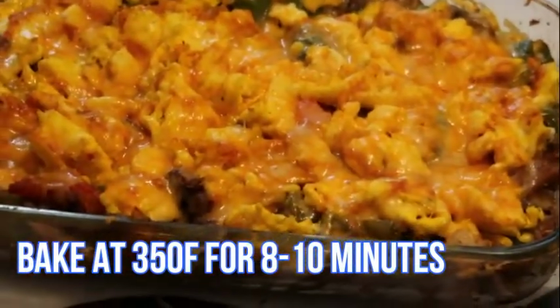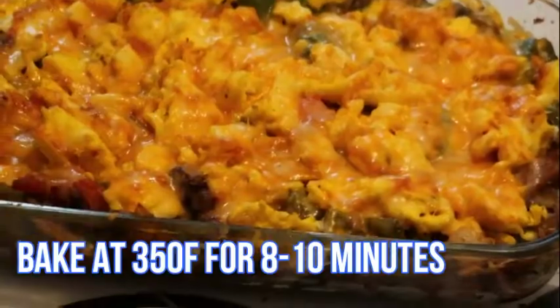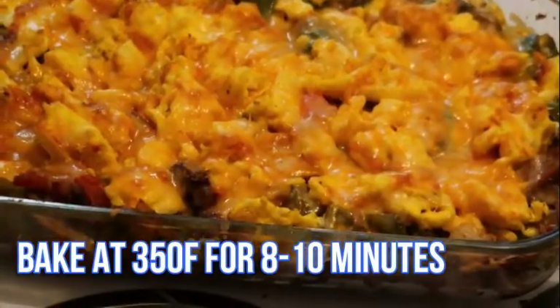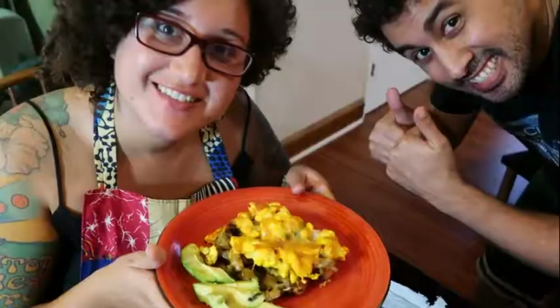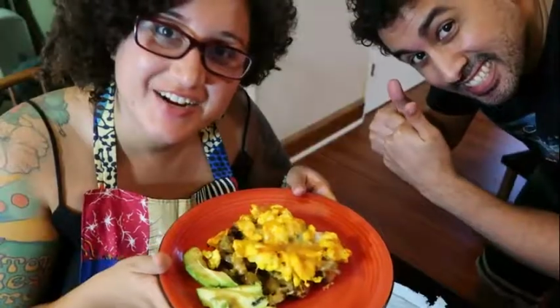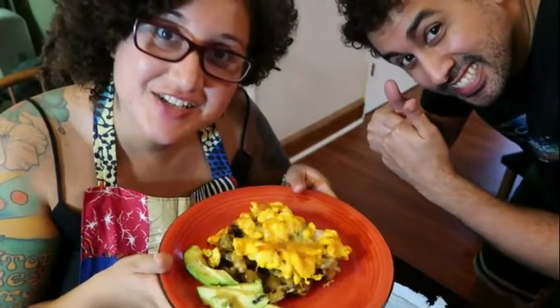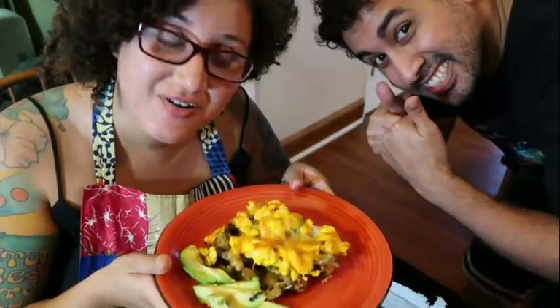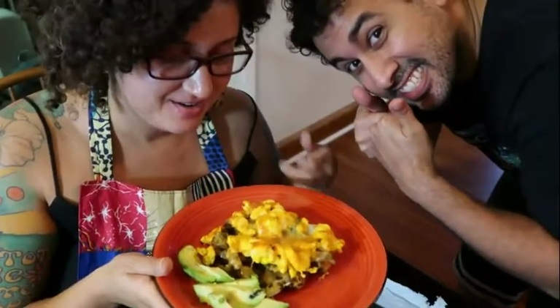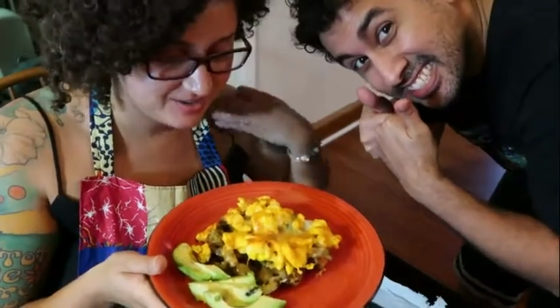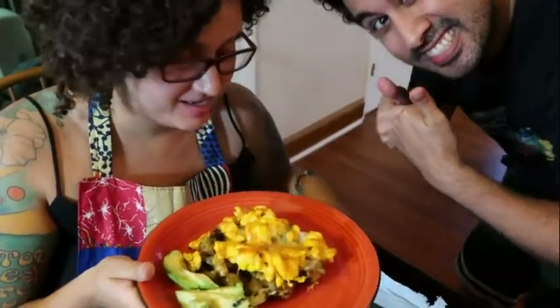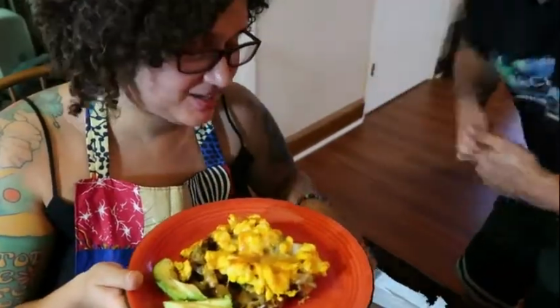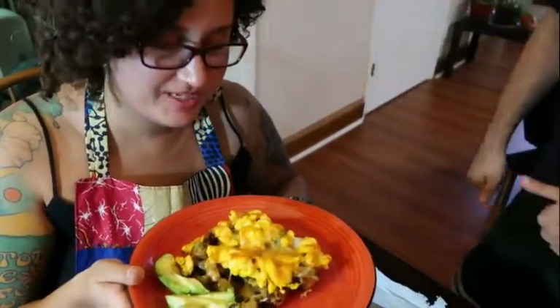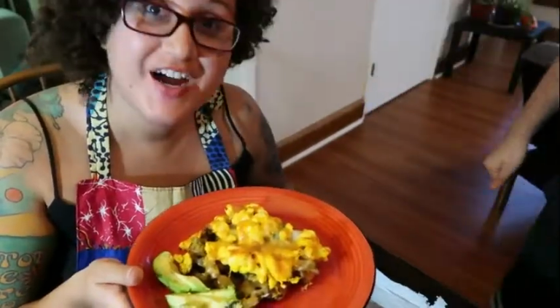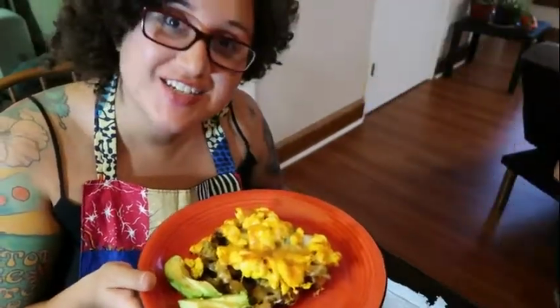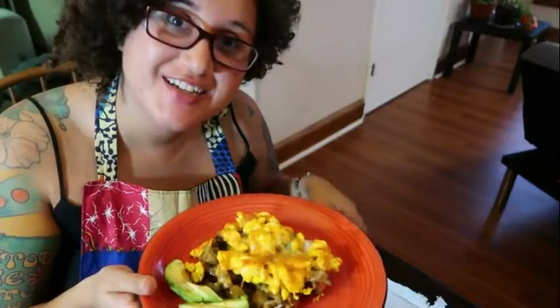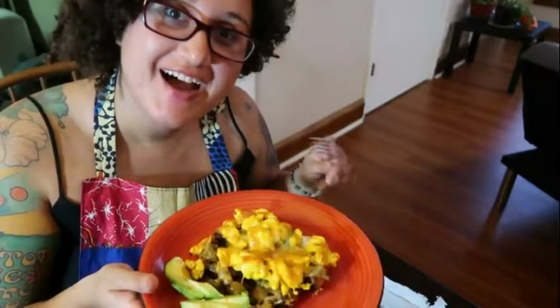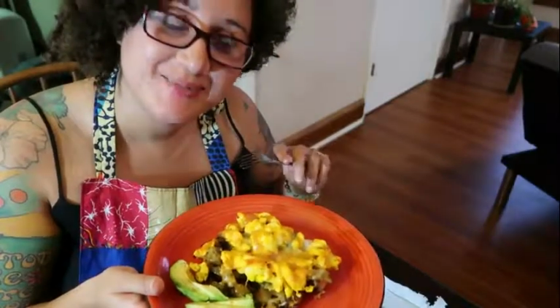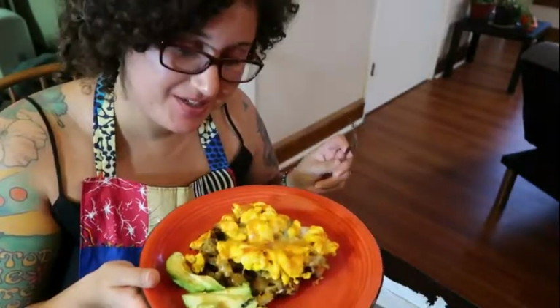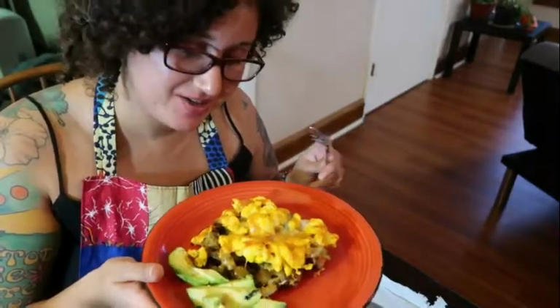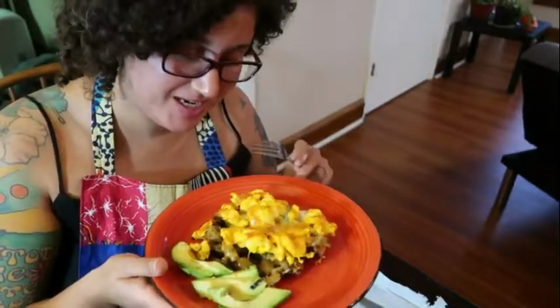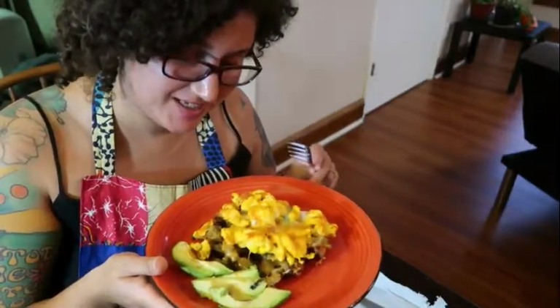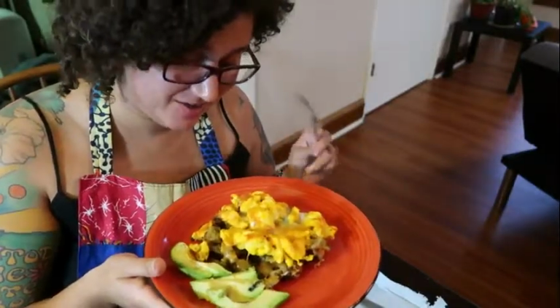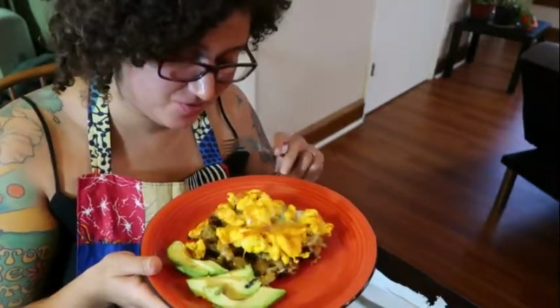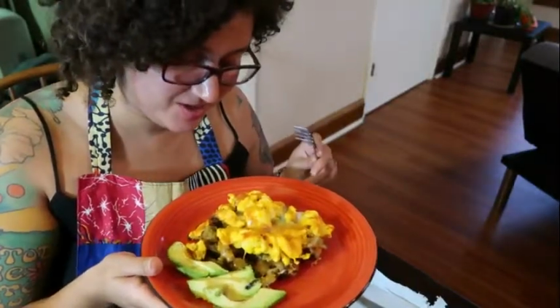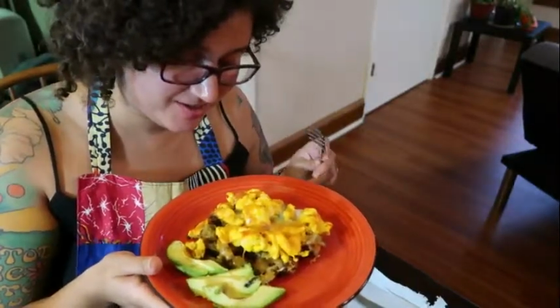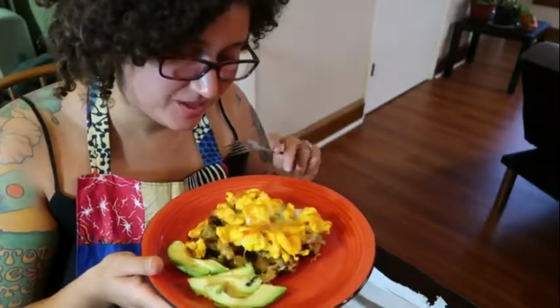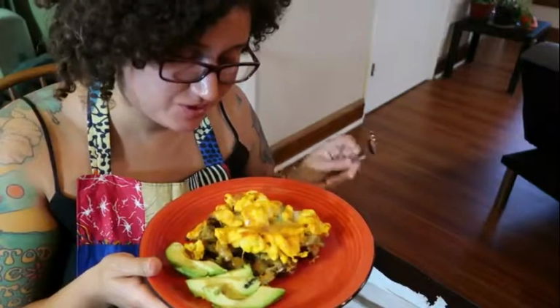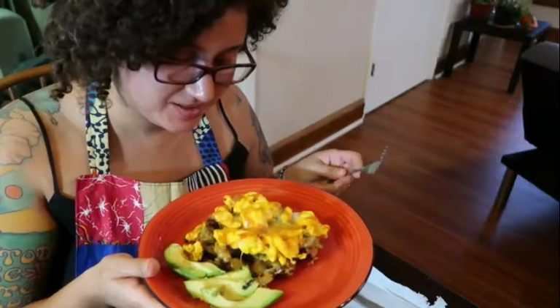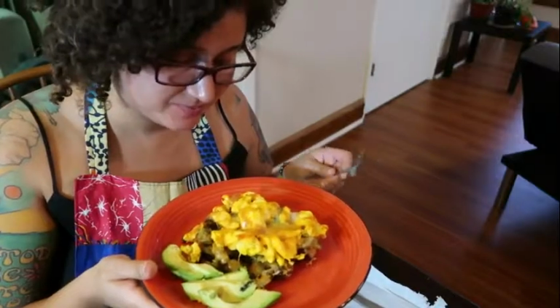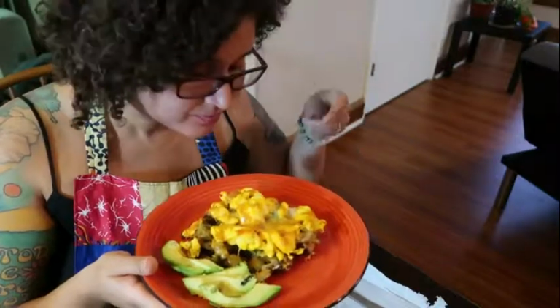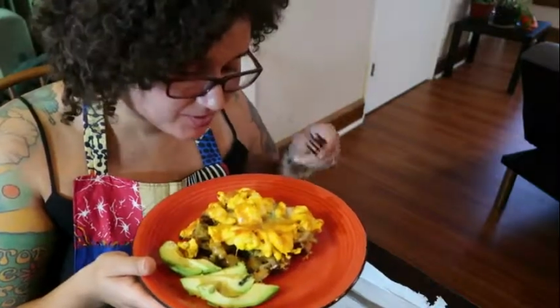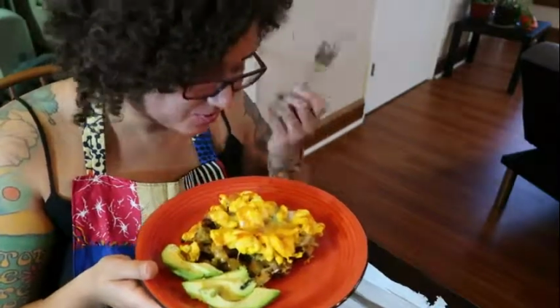Place in the 350 degree Fahrenheit oven and allow to cook for about eight to ten minutes or until the cheese becomes well melted. The casserole is finally done. I am super excited to taste this — it looks really good, really amazing, and it smells wonderful.